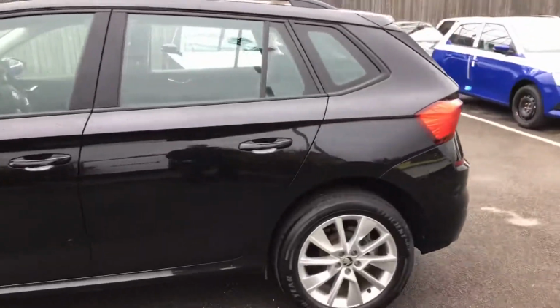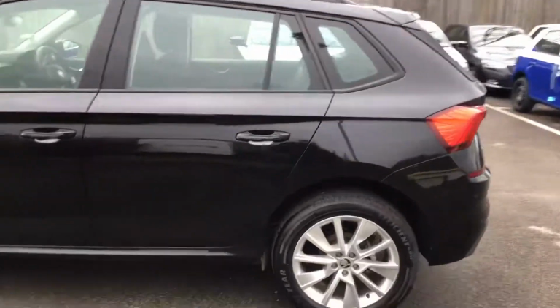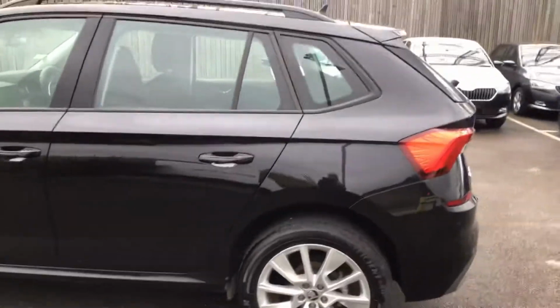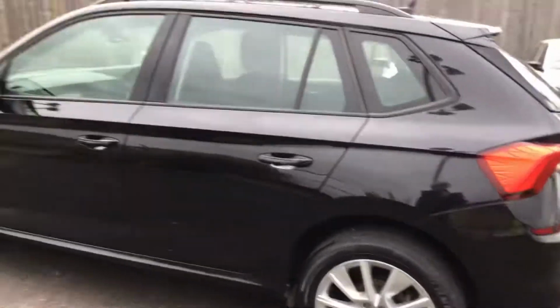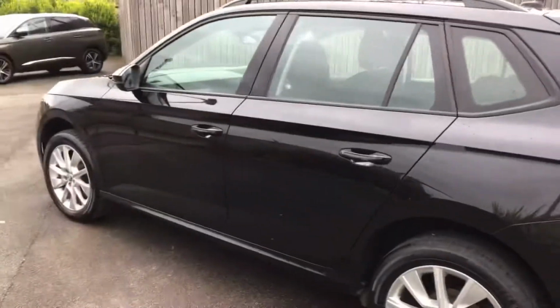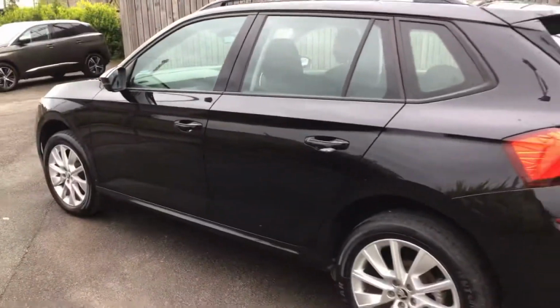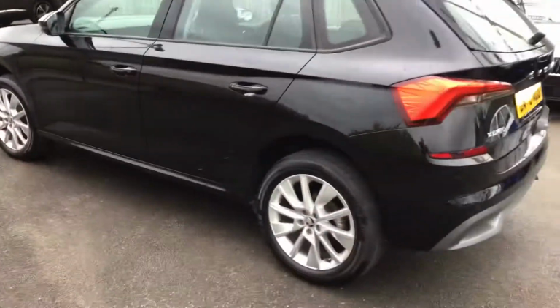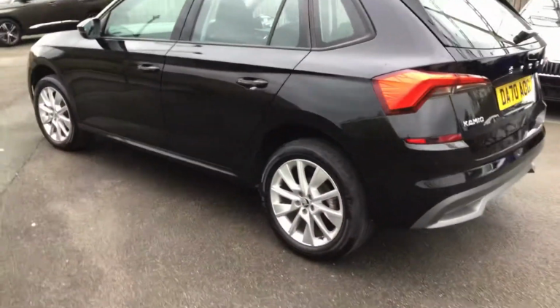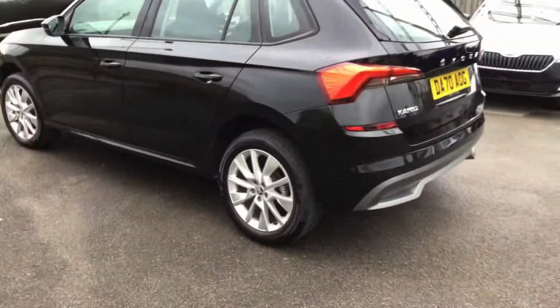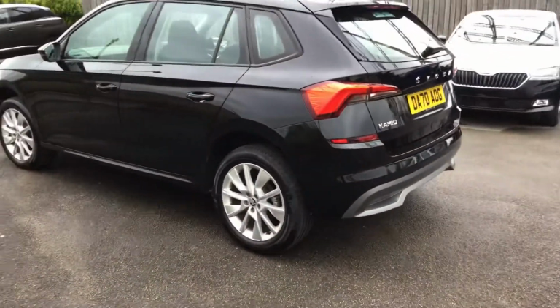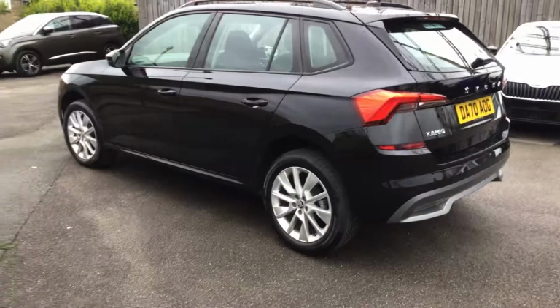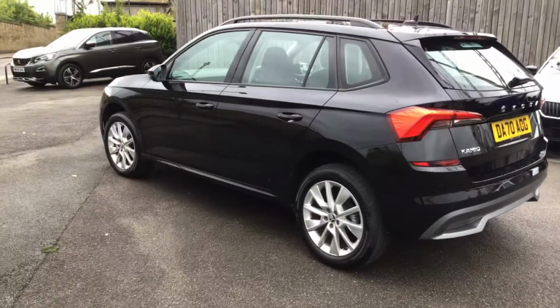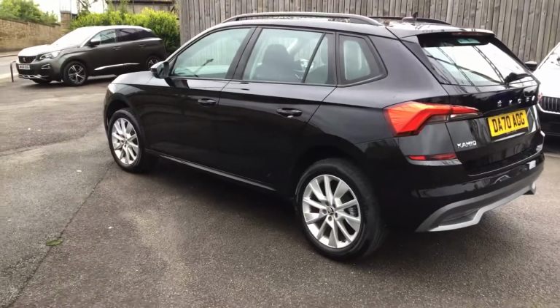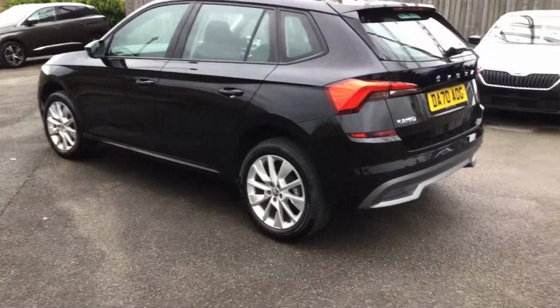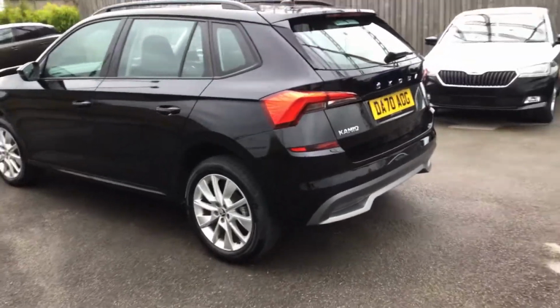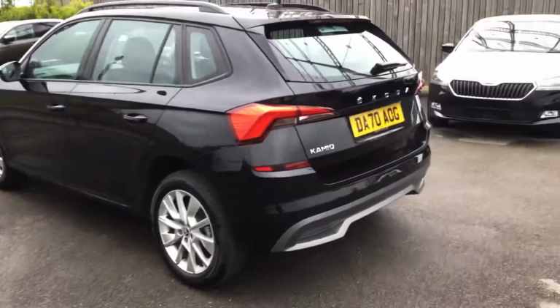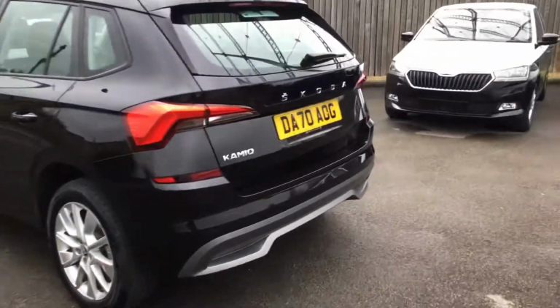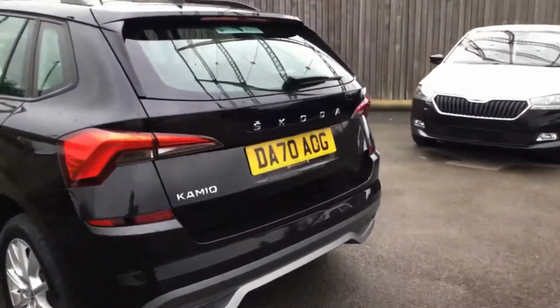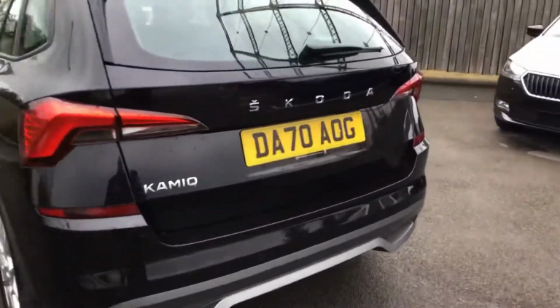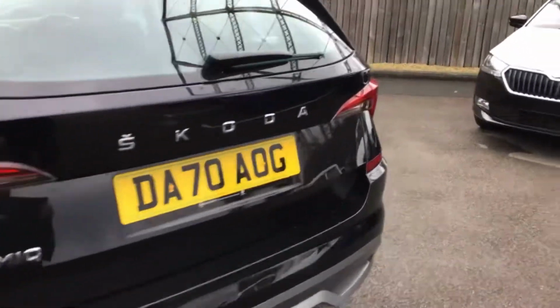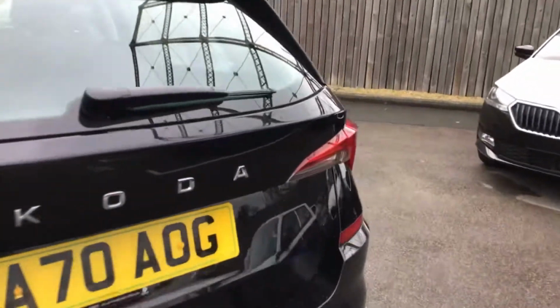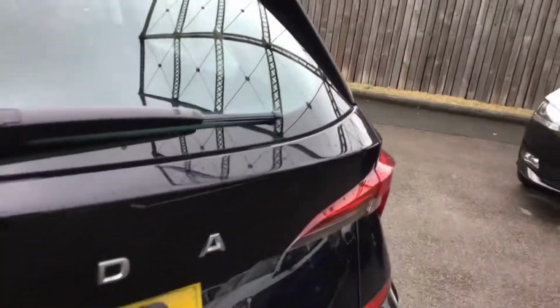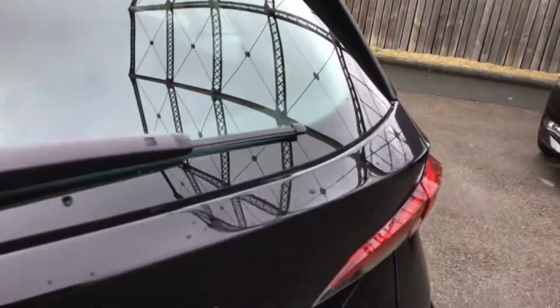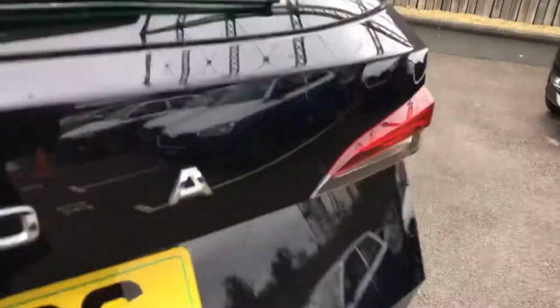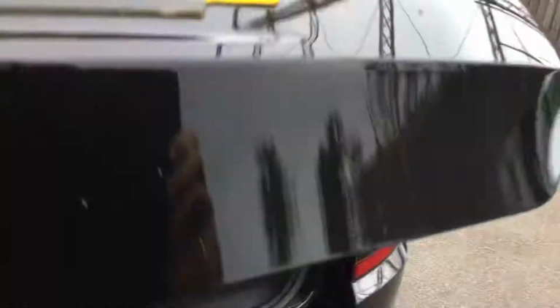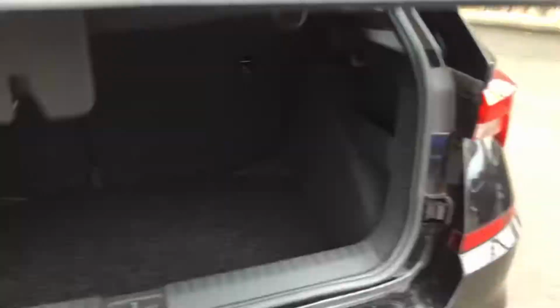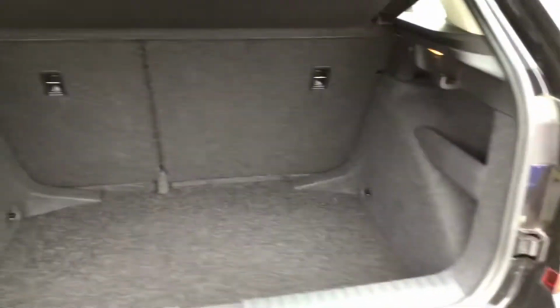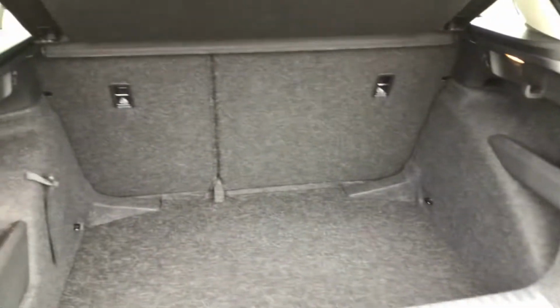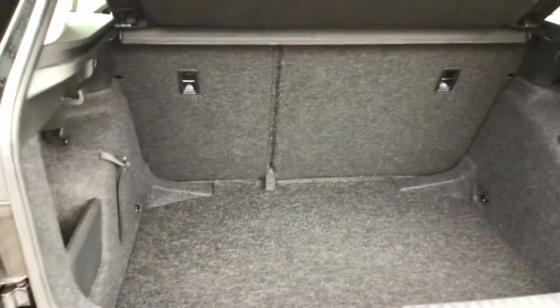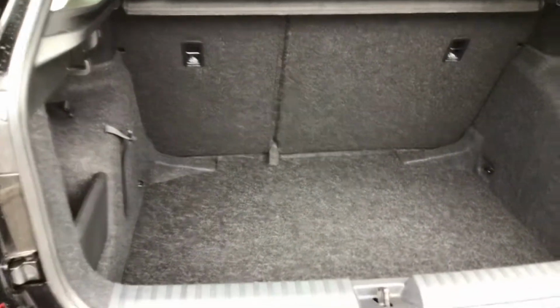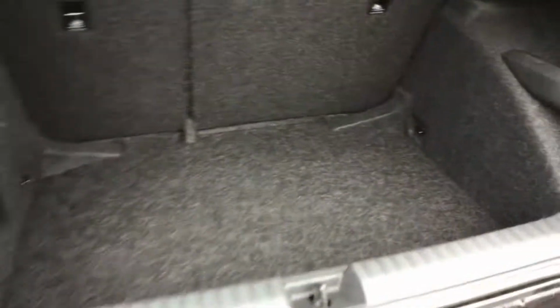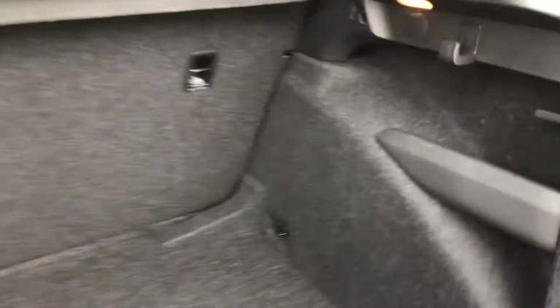This is the SE version but you'd be amazed with the kit that it's got. As you can see you've got alloy wheels. You've got roof rails. You've got rear wash wipe. Huge boot with a split rear seat.